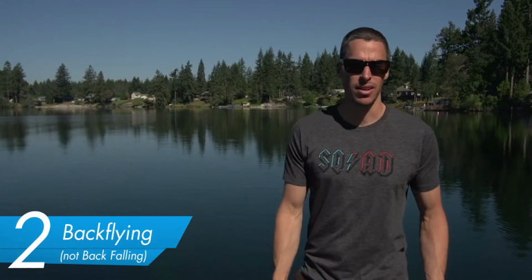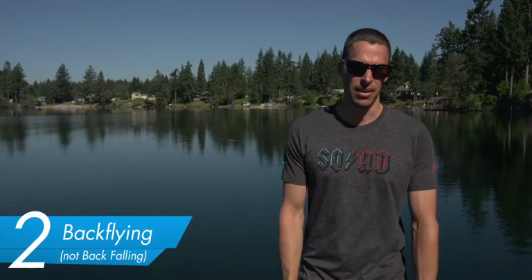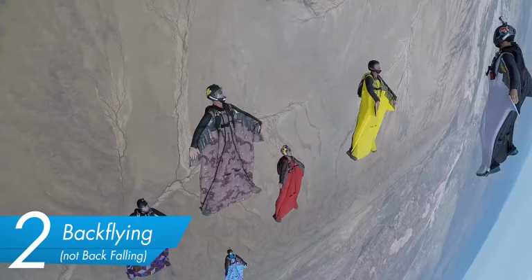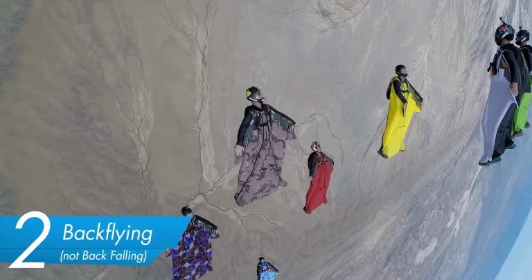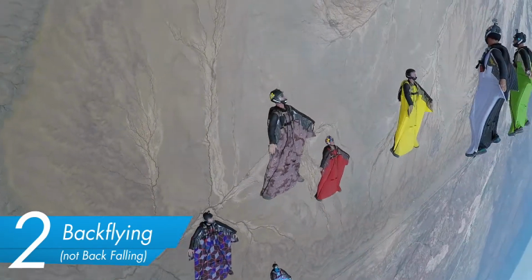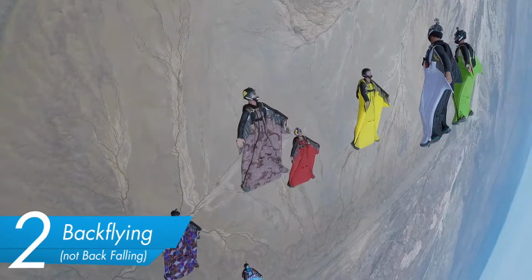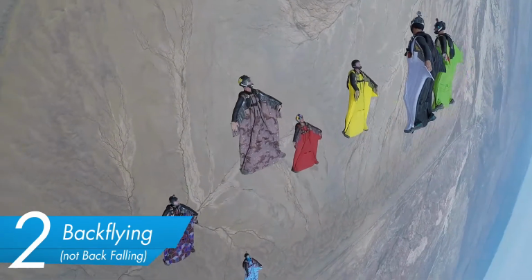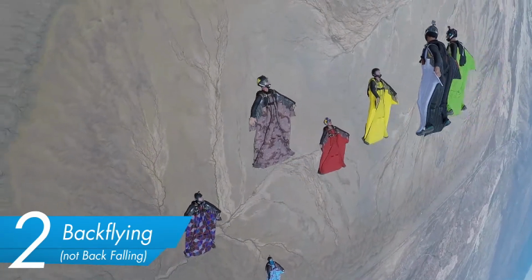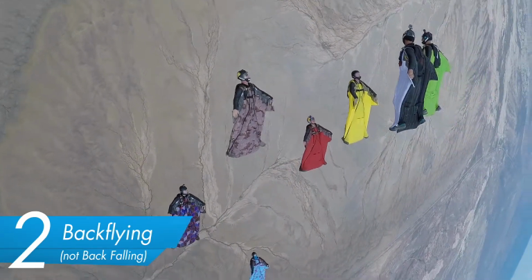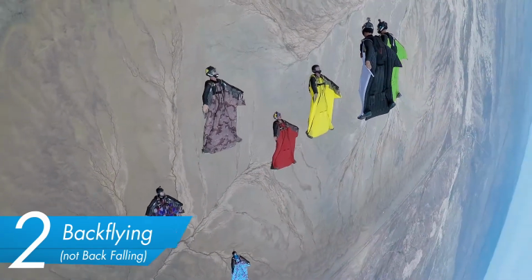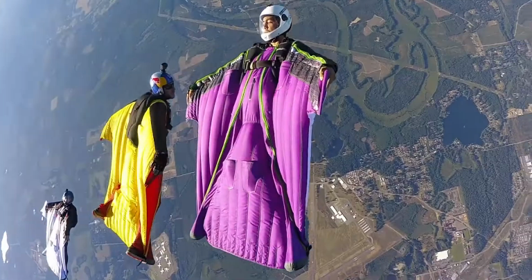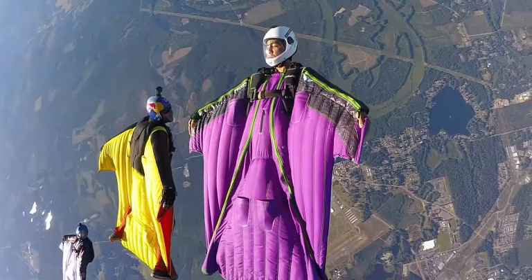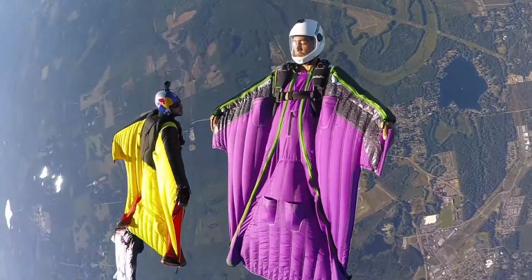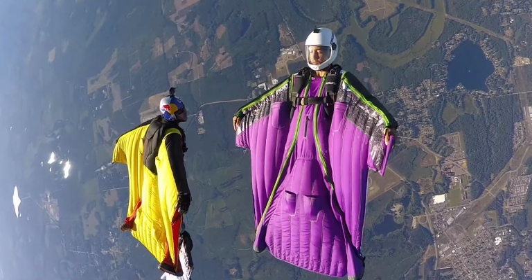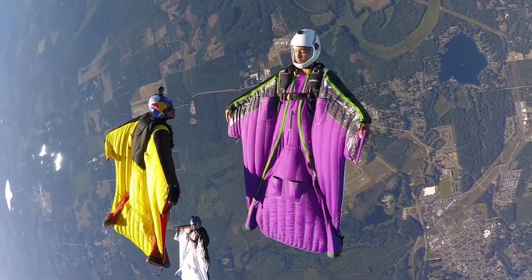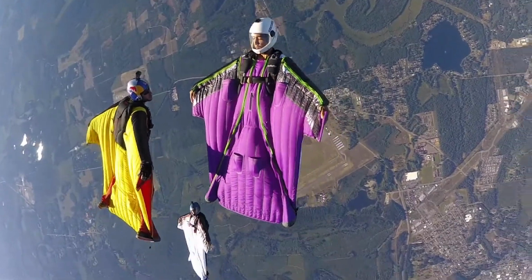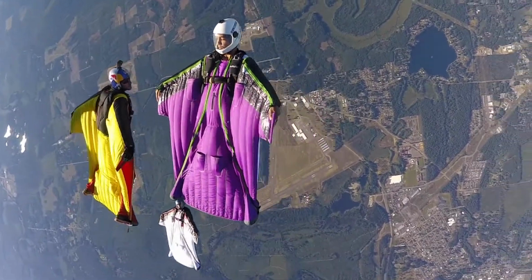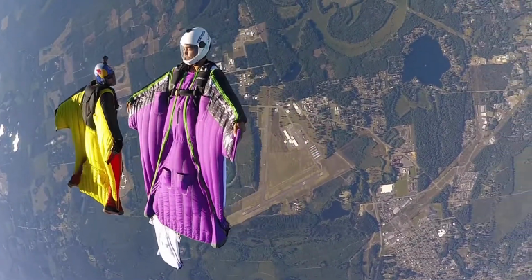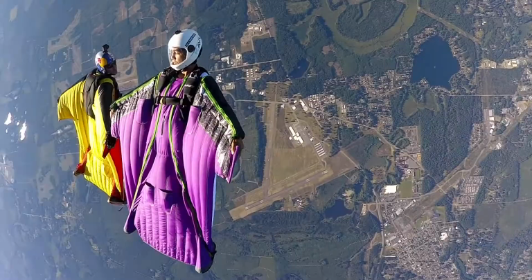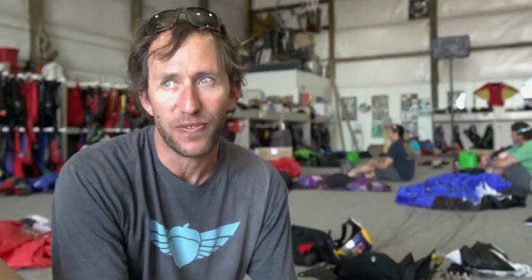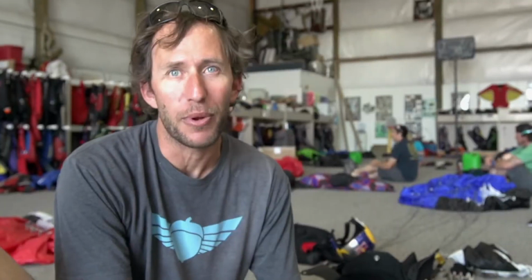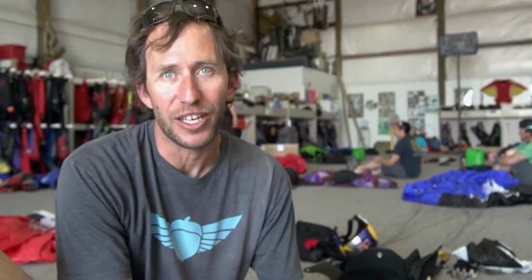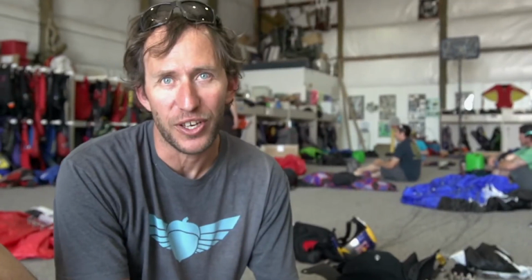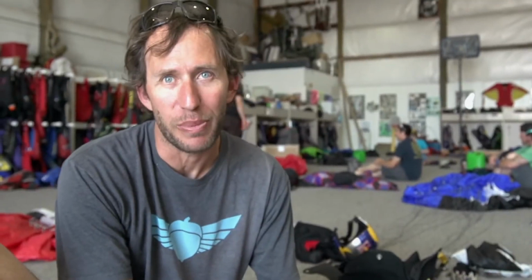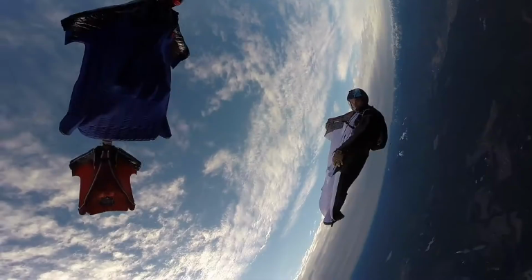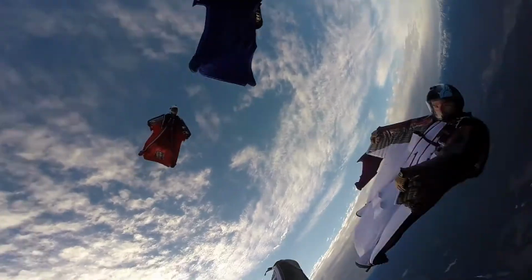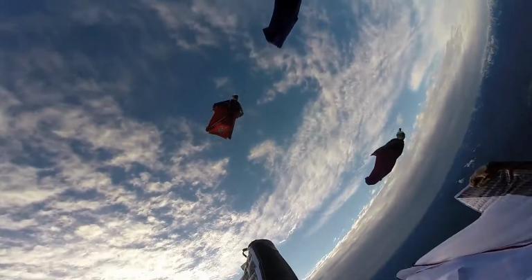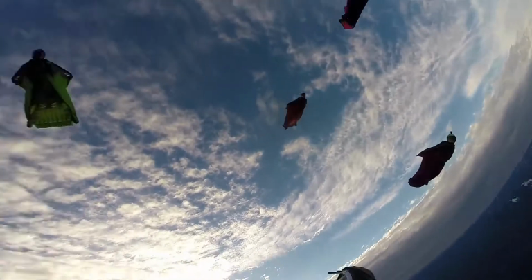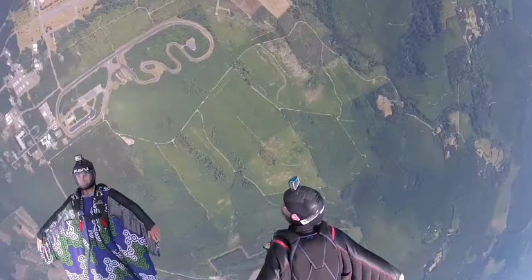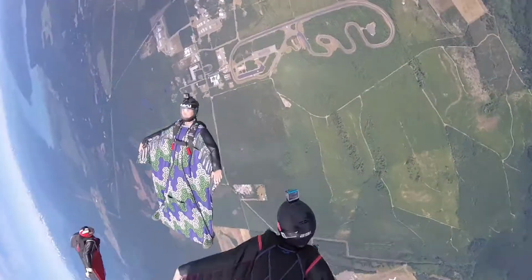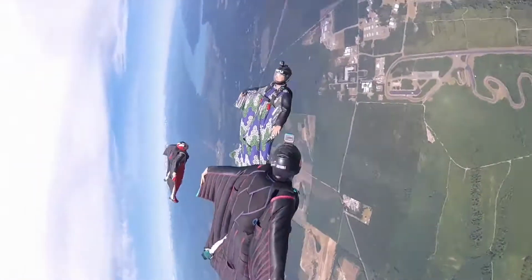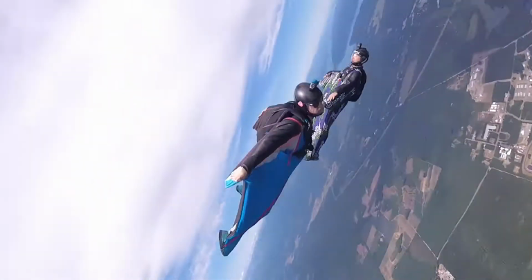Solid backfly. As we saw in the how-to backfly video, flying on our backs is really fun if we can maintain our speed and glide. You're not just flopping around like a fish on your back — you're carving it, you're turning it, you're still flying it.